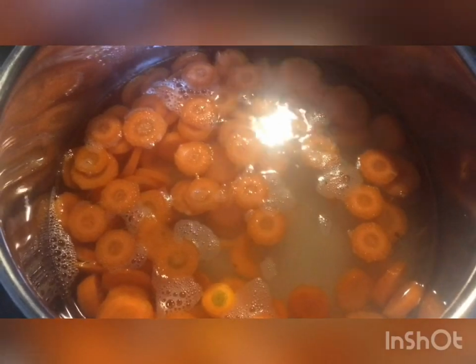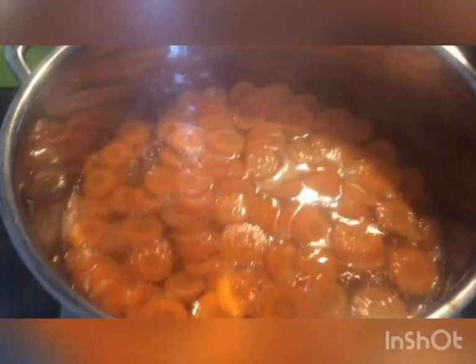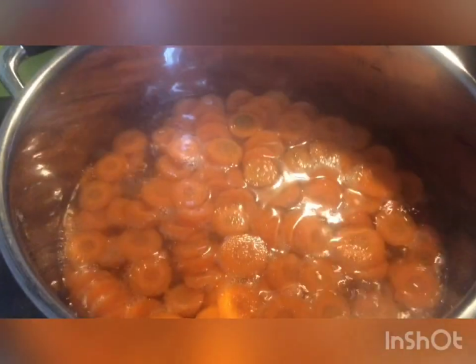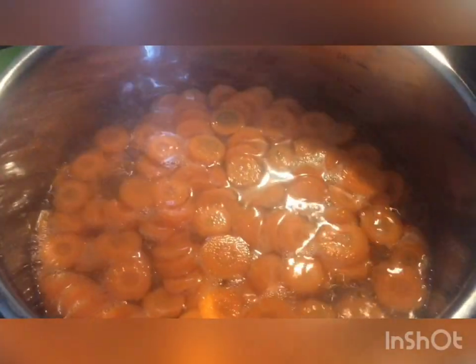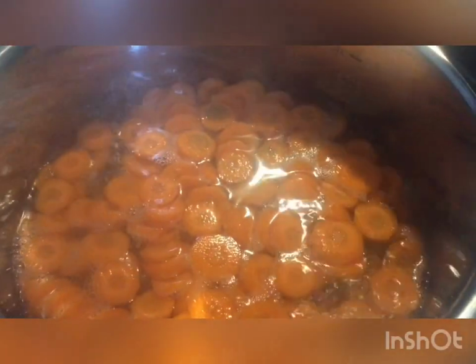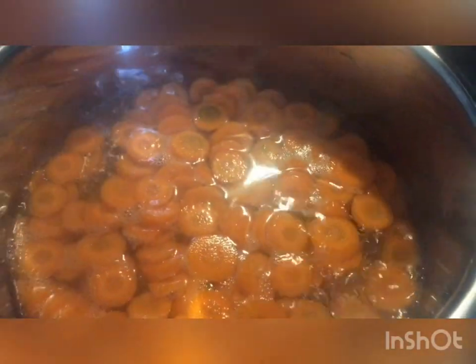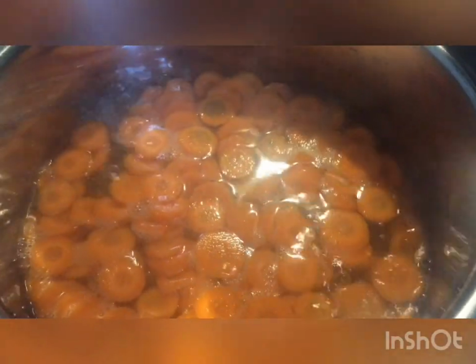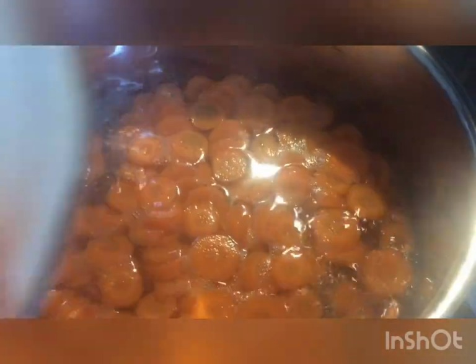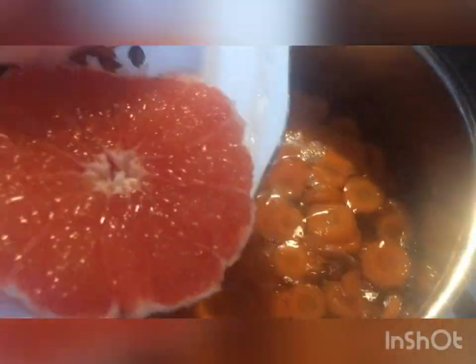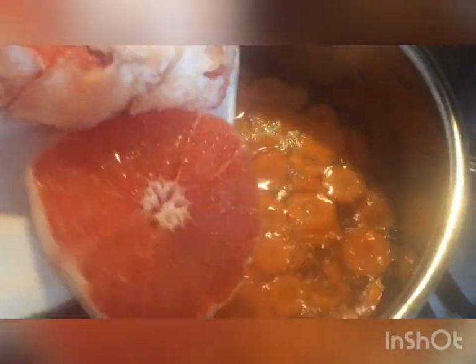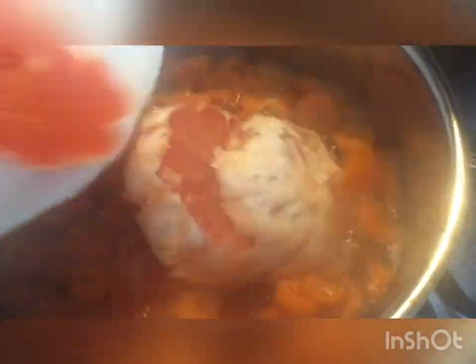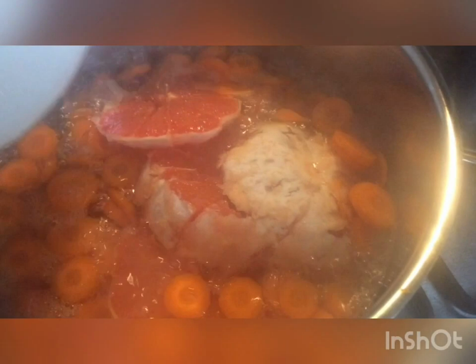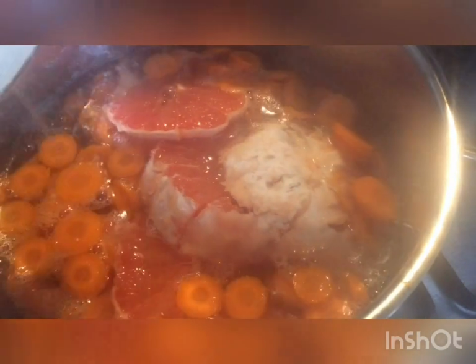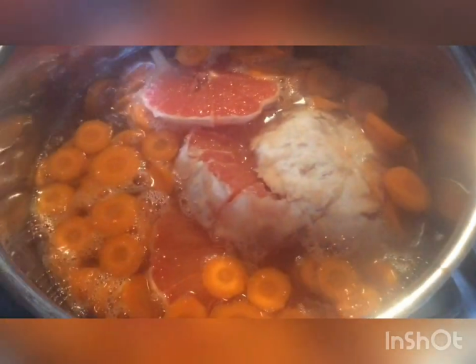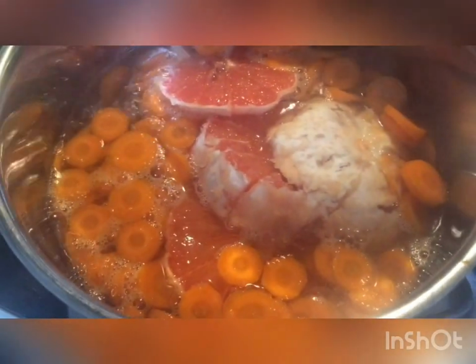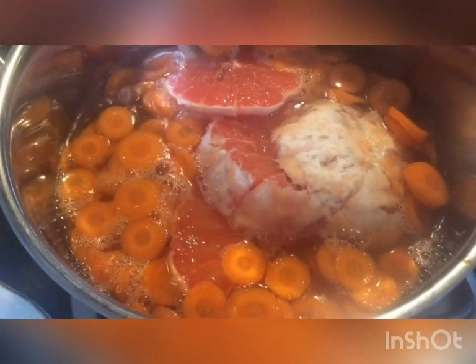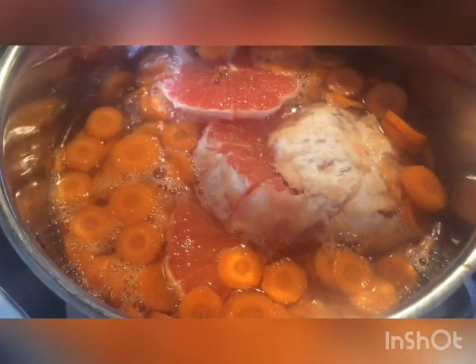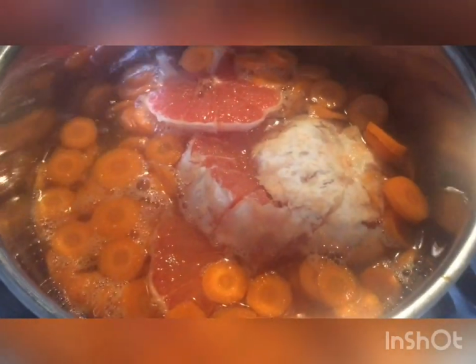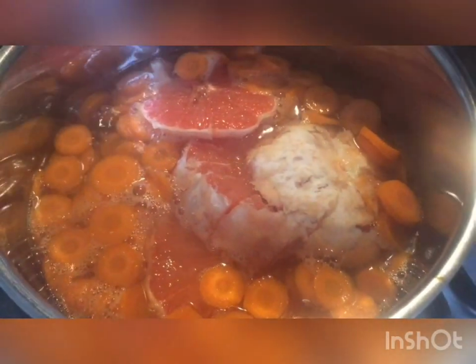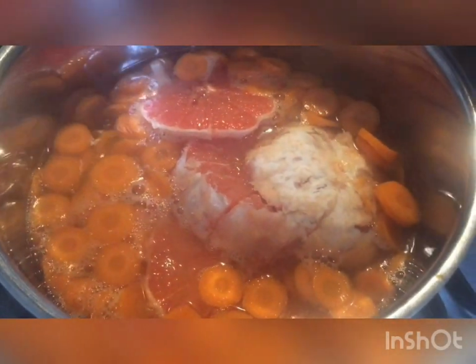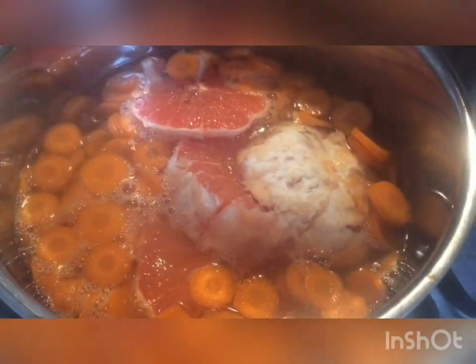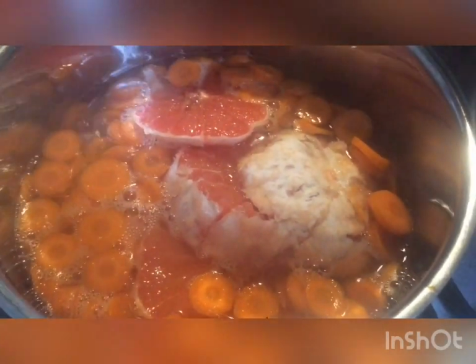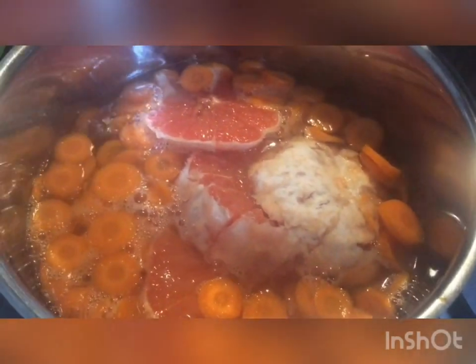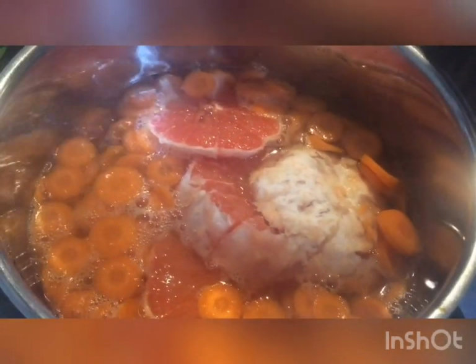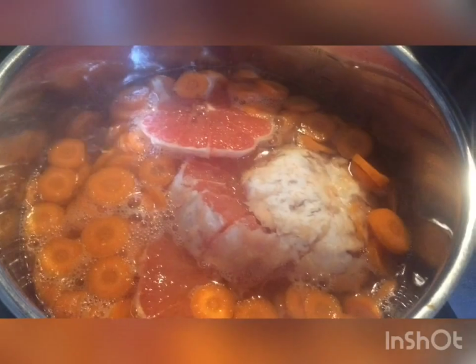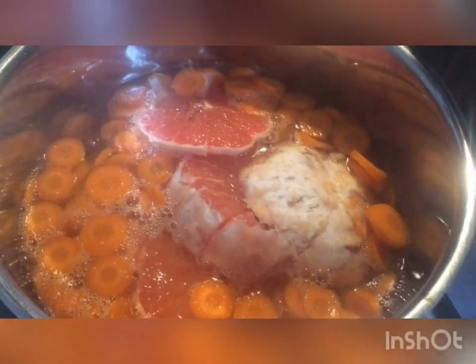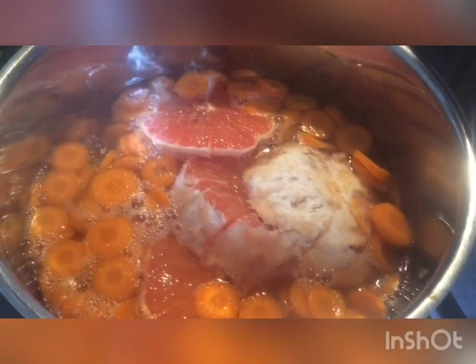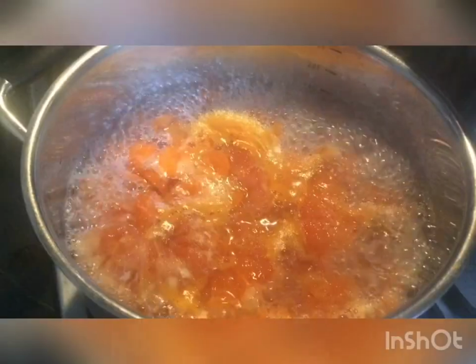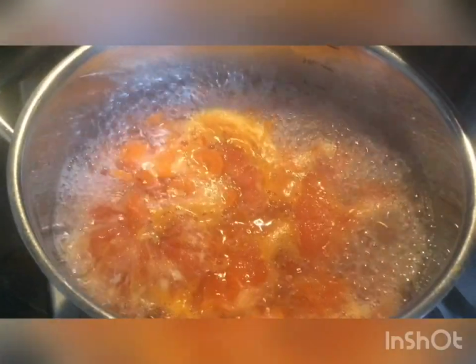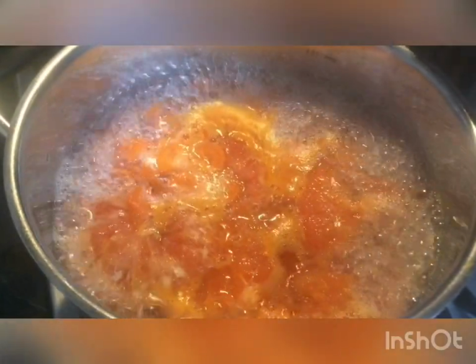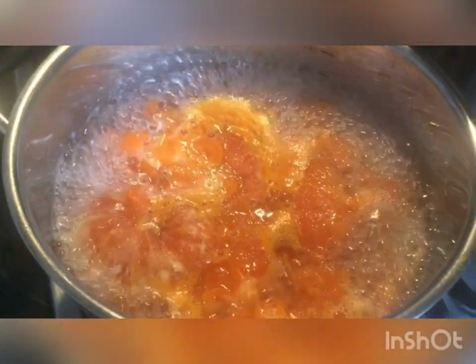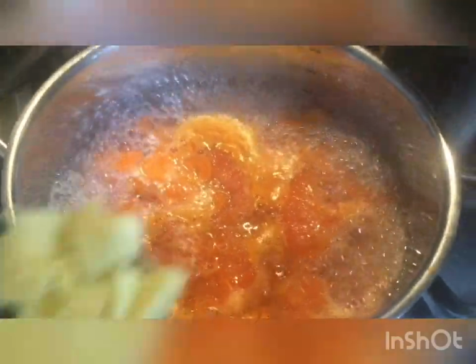Now we're going to put the mousse in. We're going to put it in 2 minutes. Now we're going to put the gingembre.